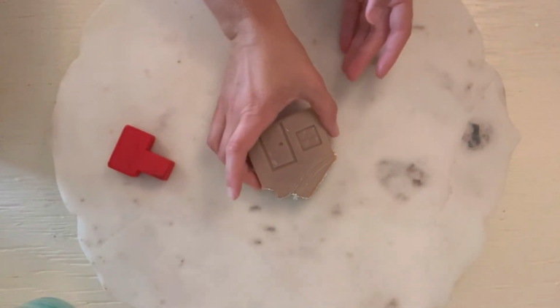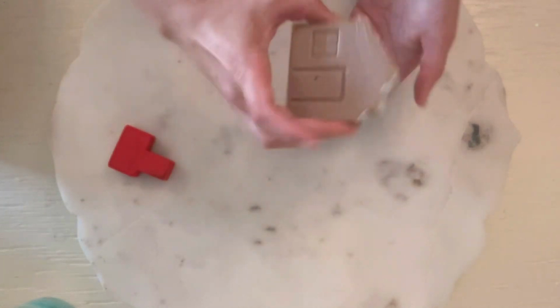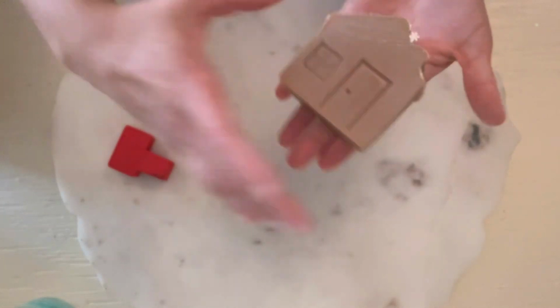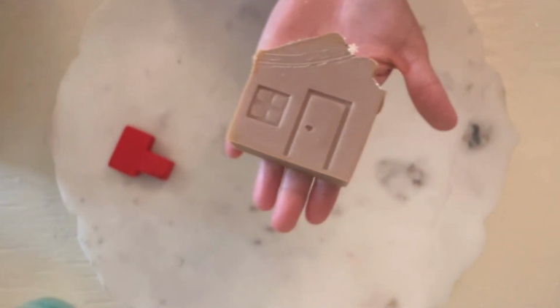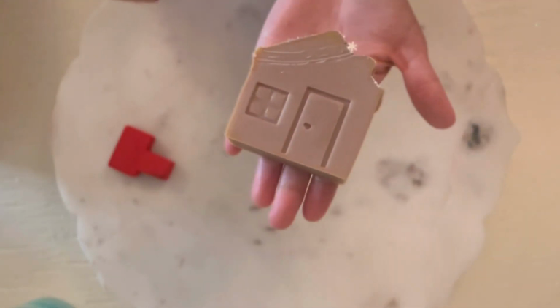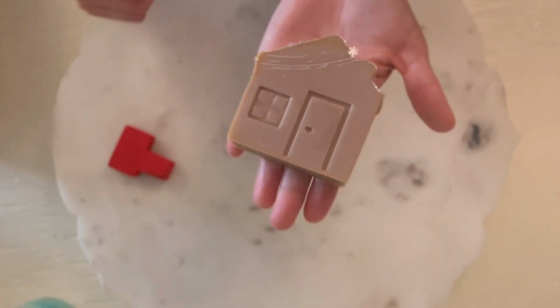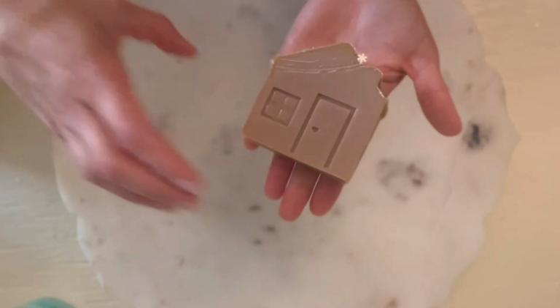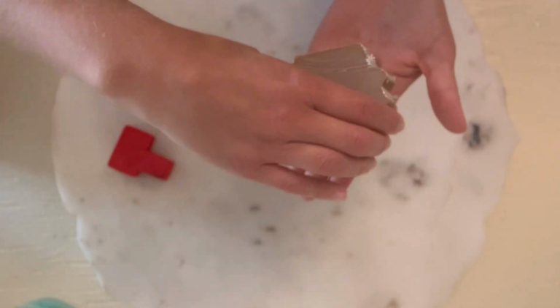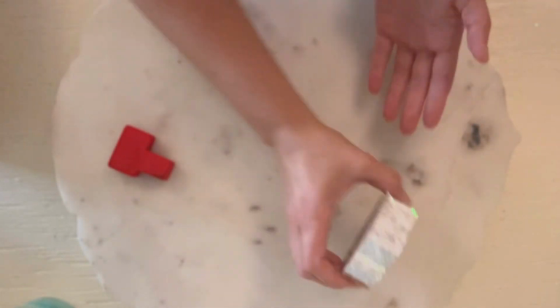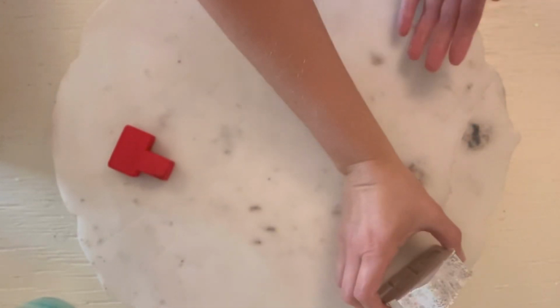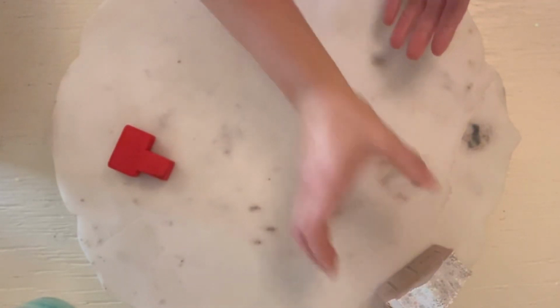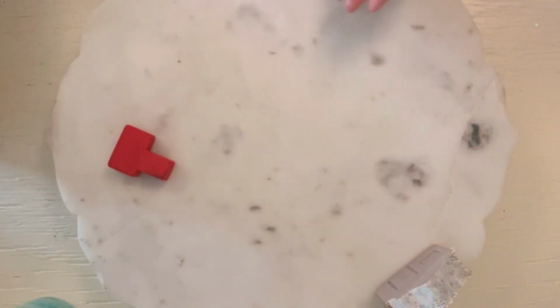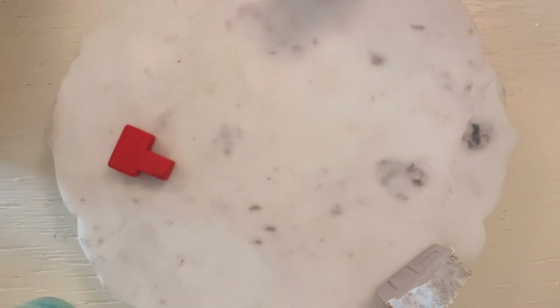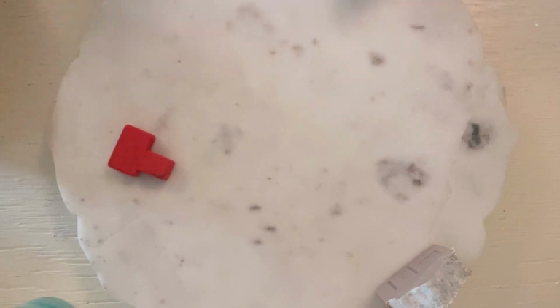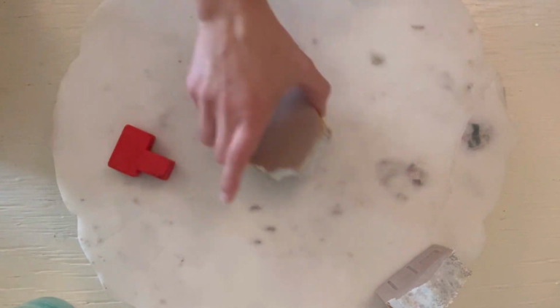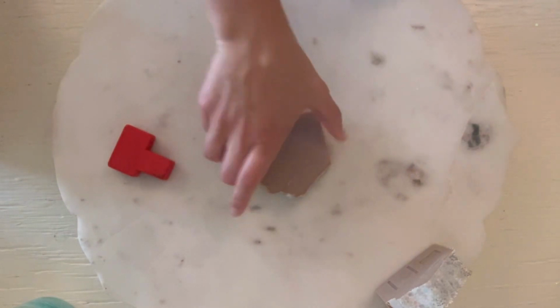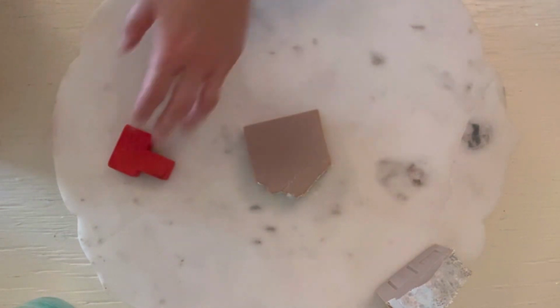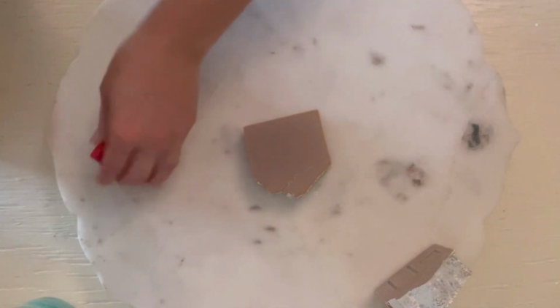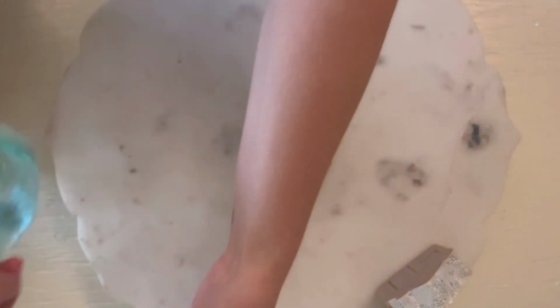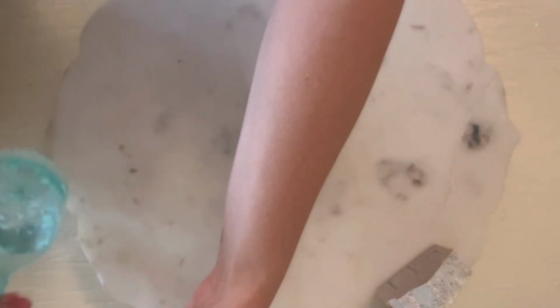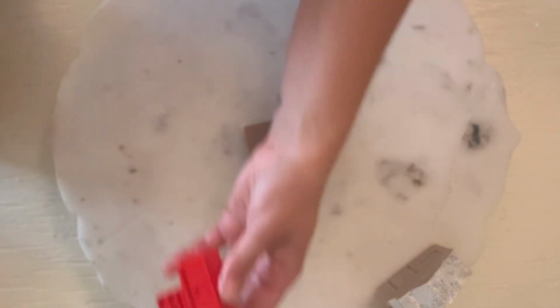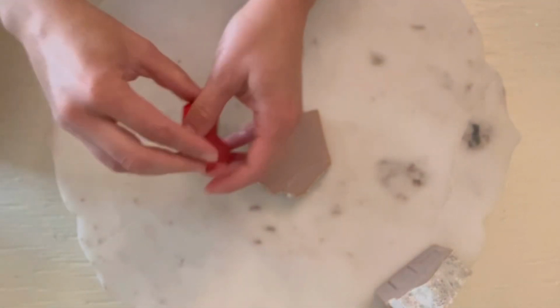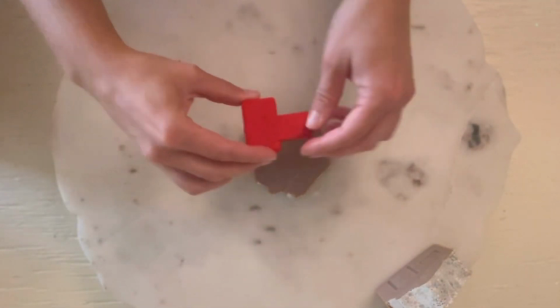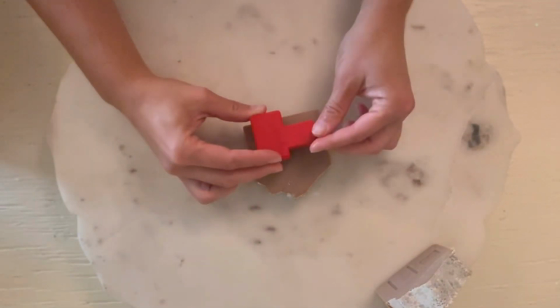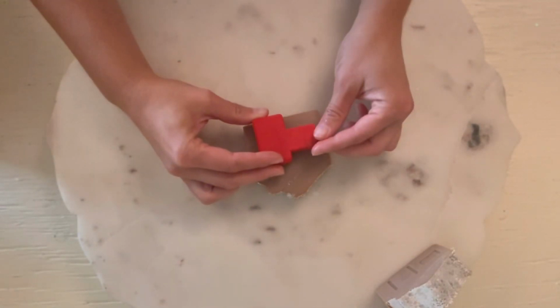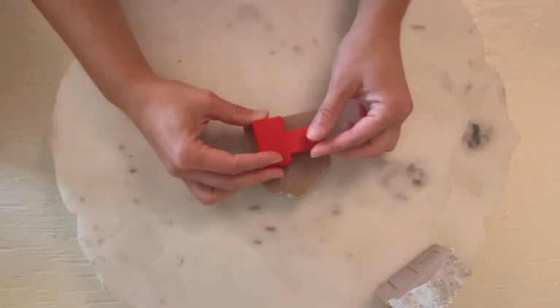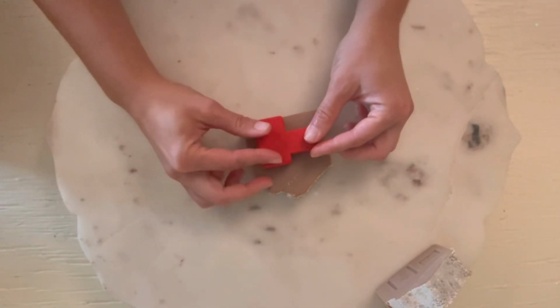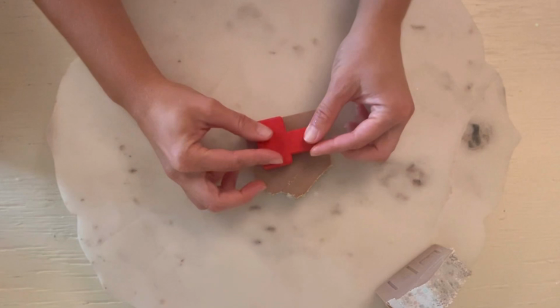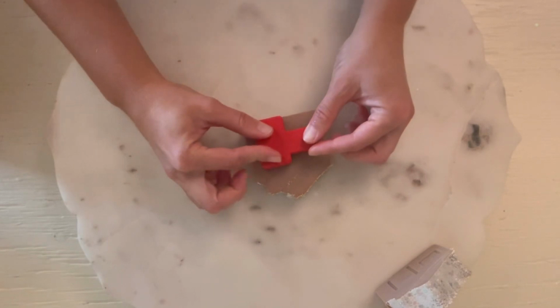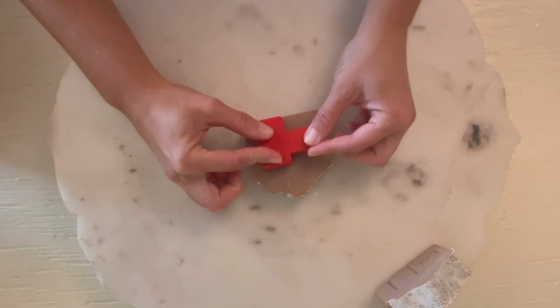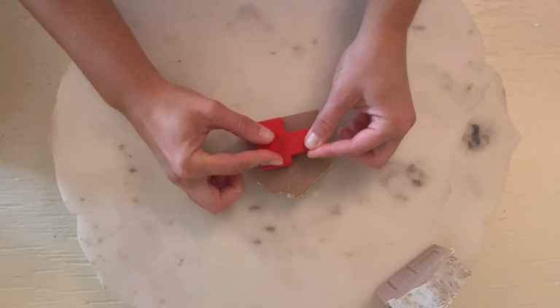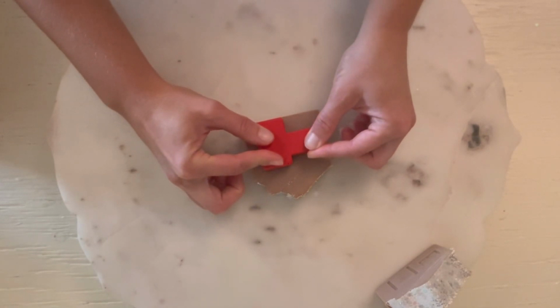This stamp came with this set. I just spritzed it with rubbing alcohol again and then pushed it gently in. These bars are still warm from gel phase.